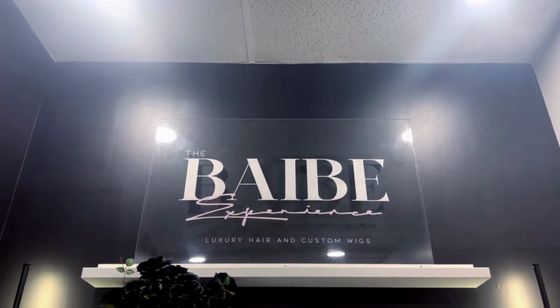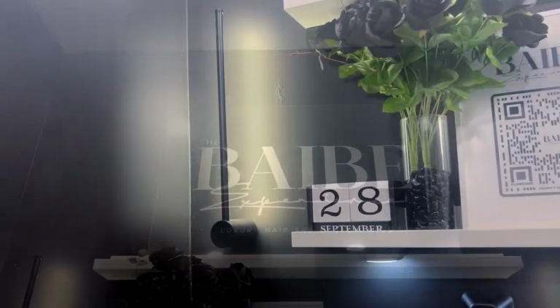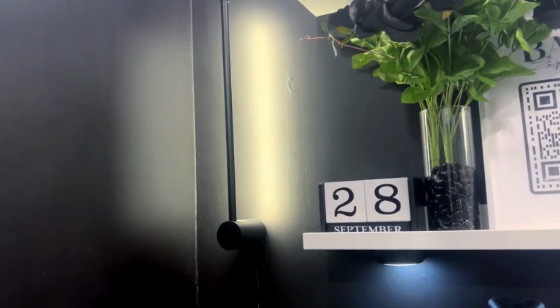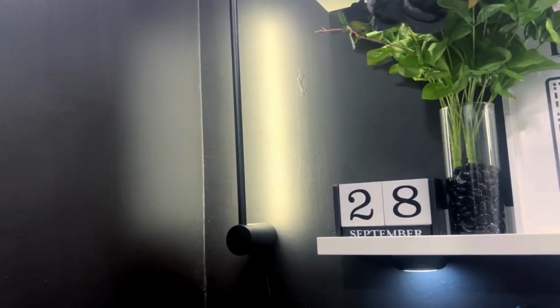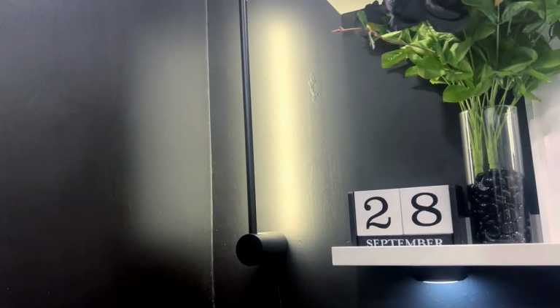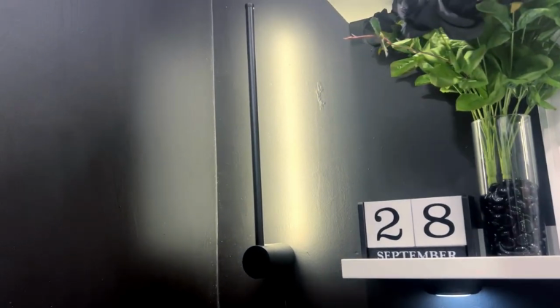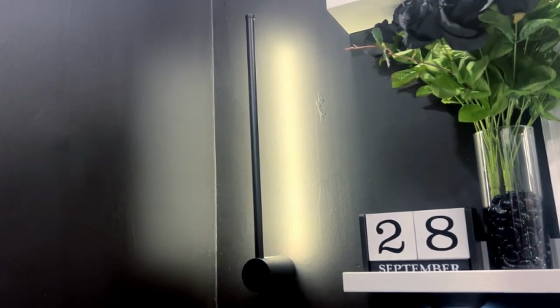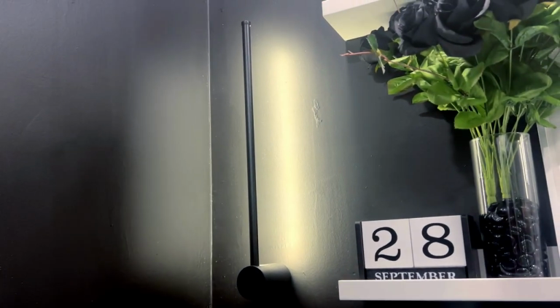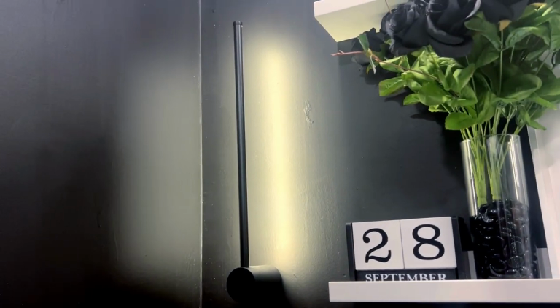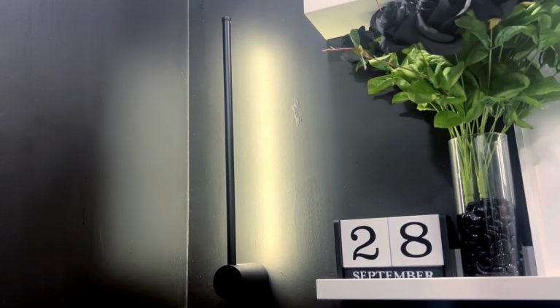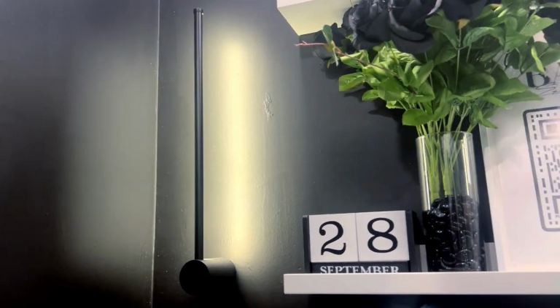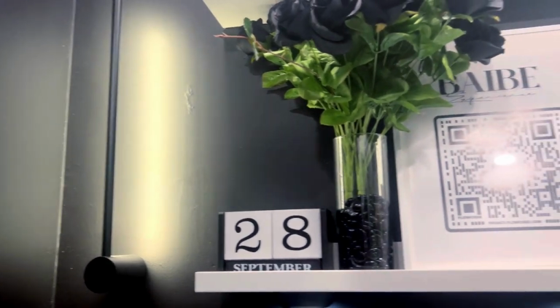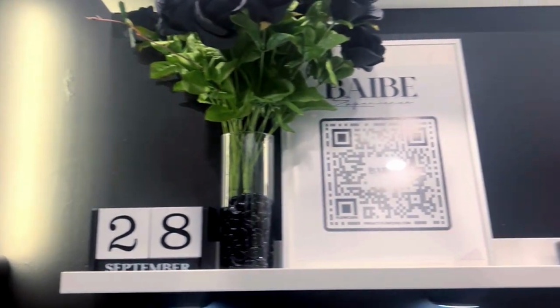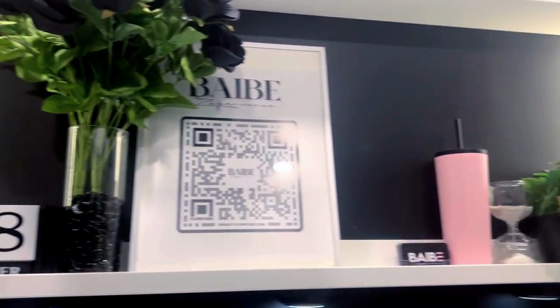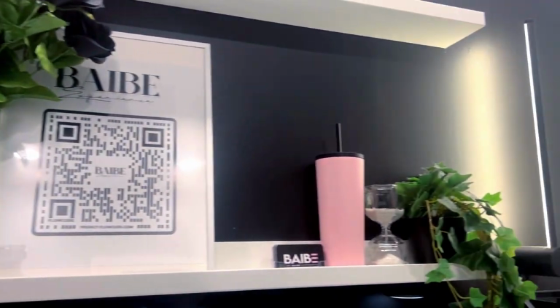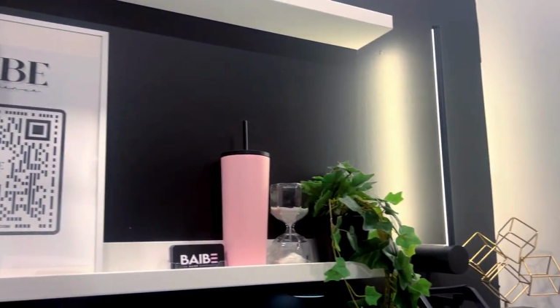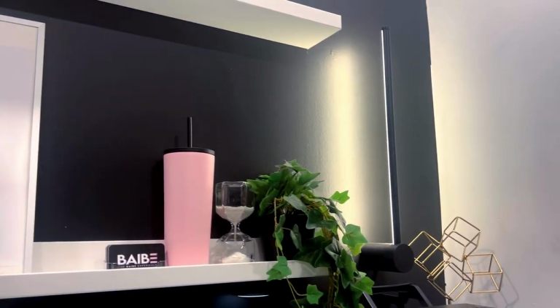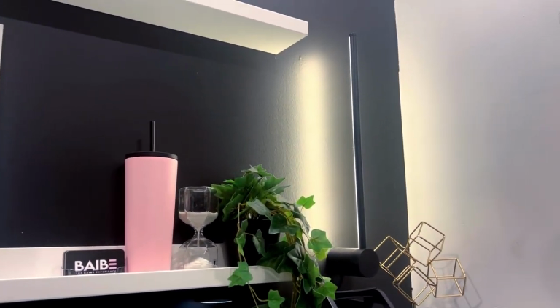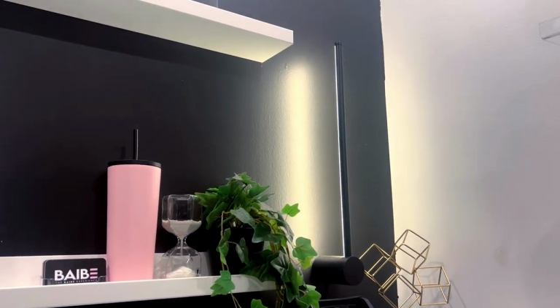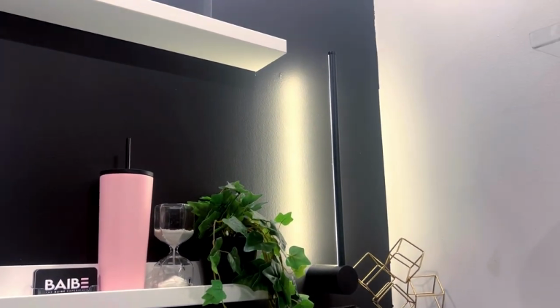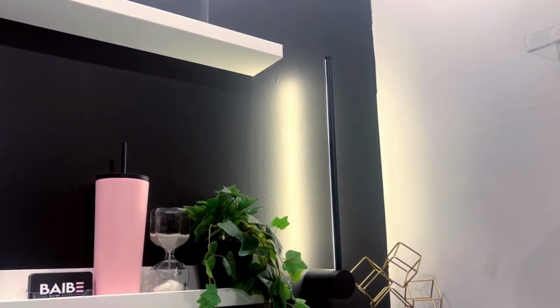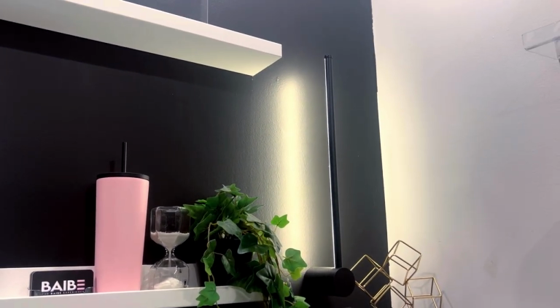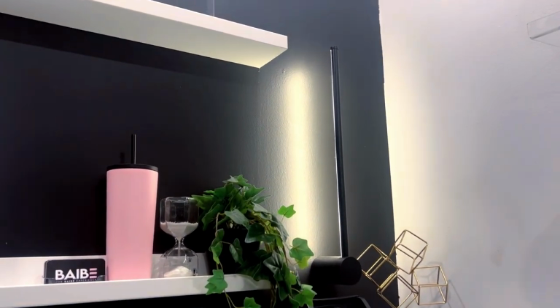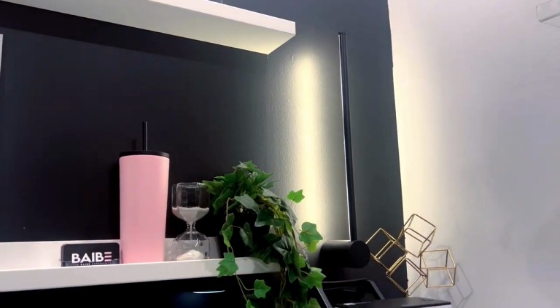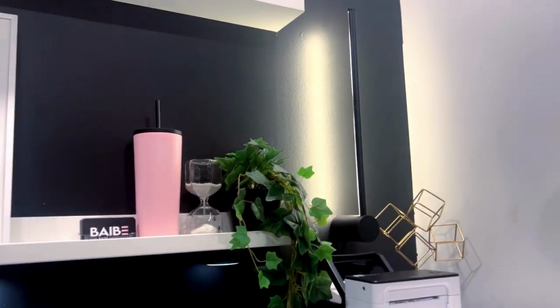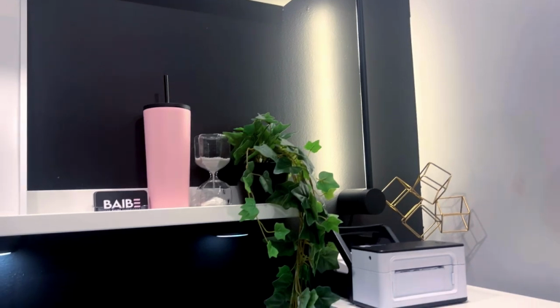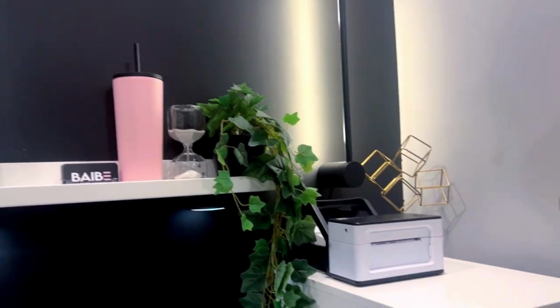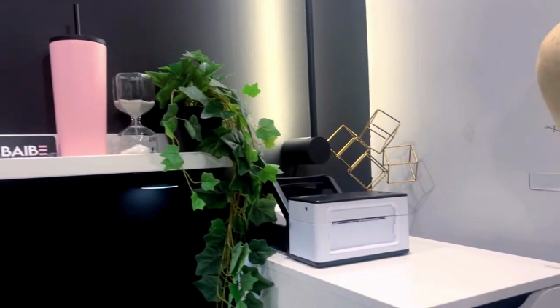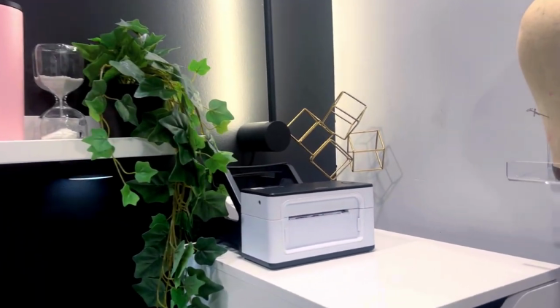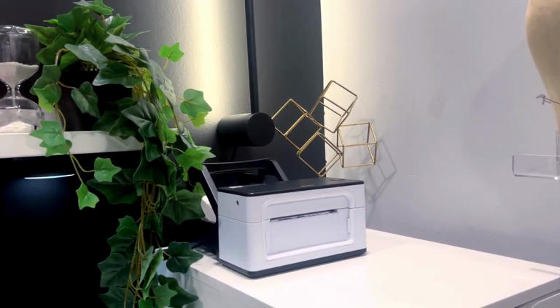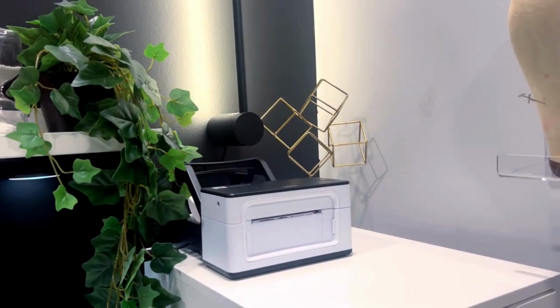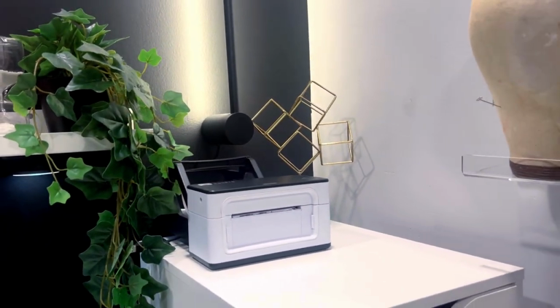These are the wall-mounted lights from Amazon that I'm obsessed with — I have two of them. You can turn them on and off and they create such a bomb vibe when the lights are off, which I'll show y'all at the end.